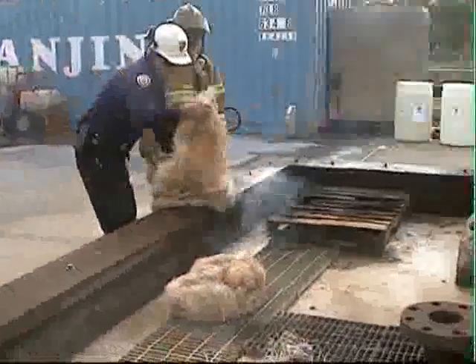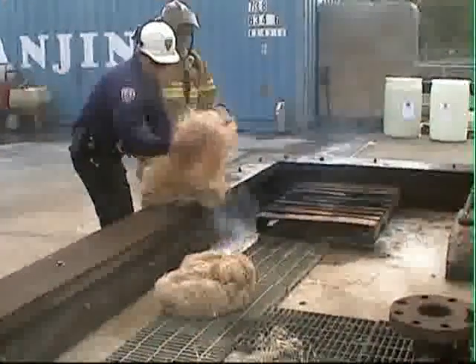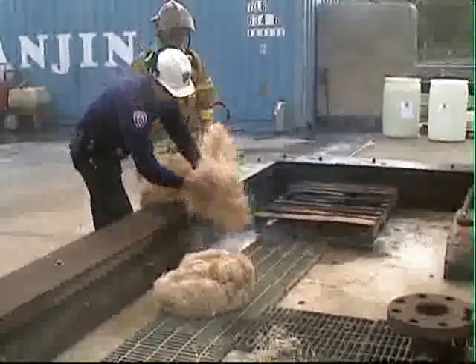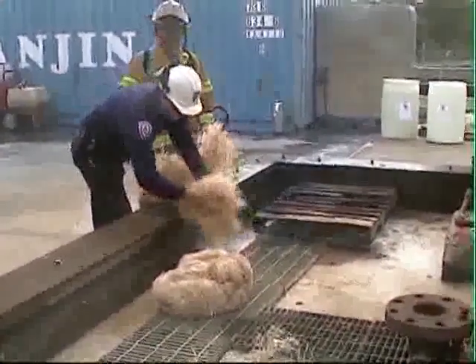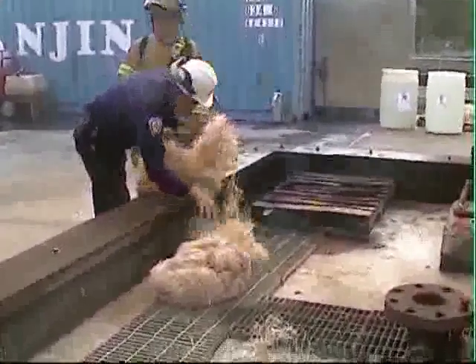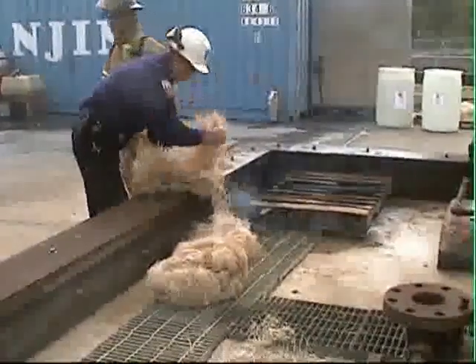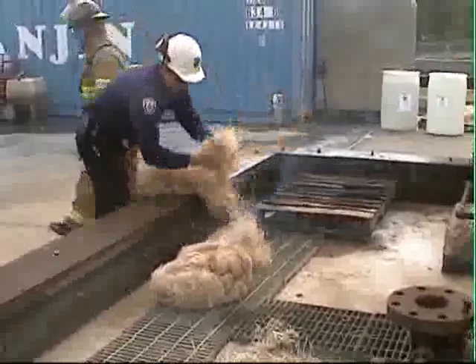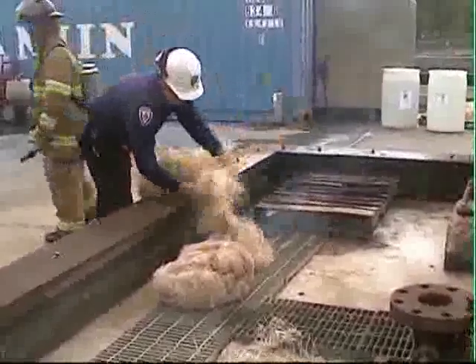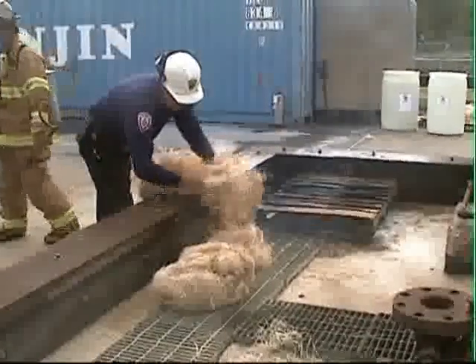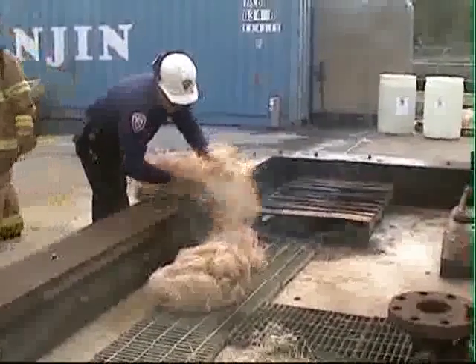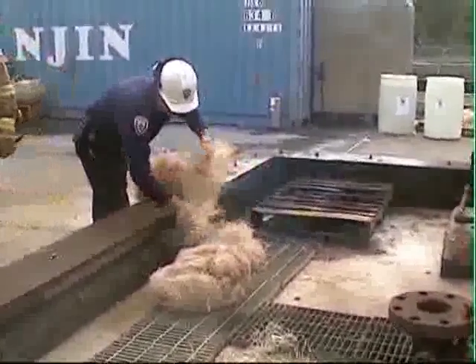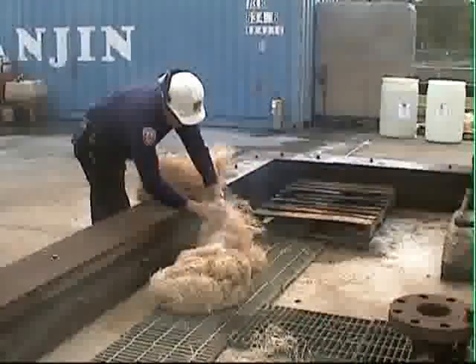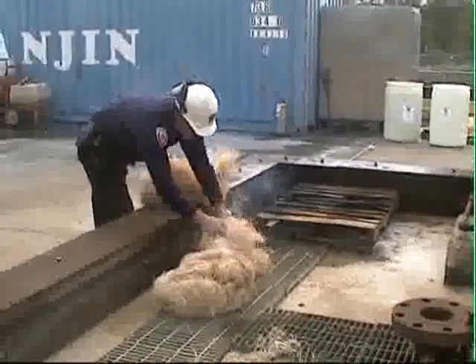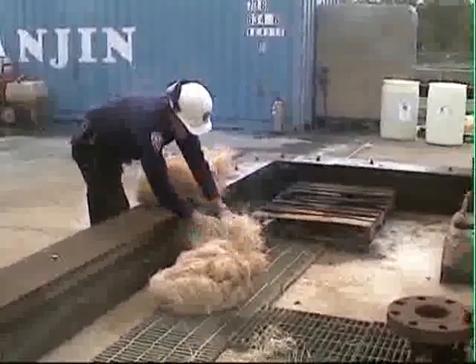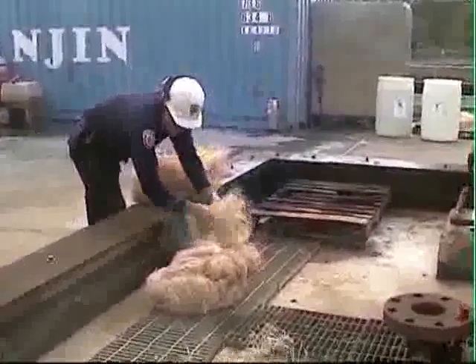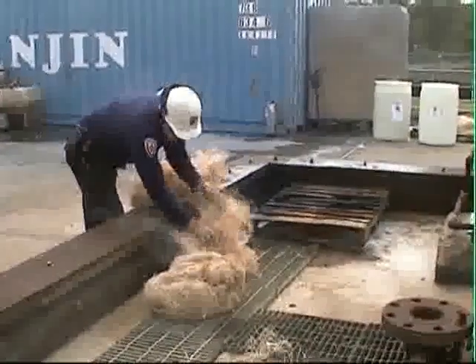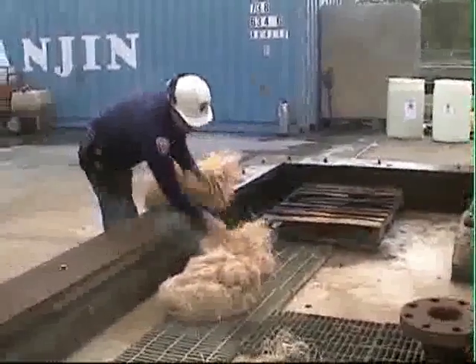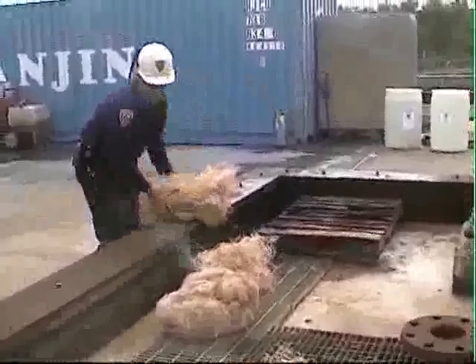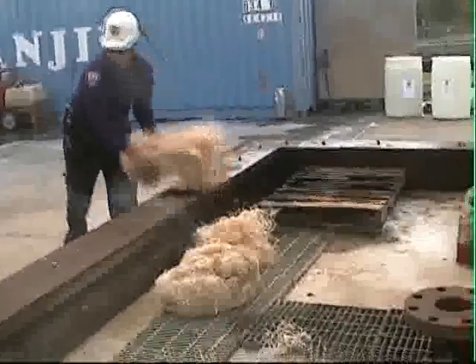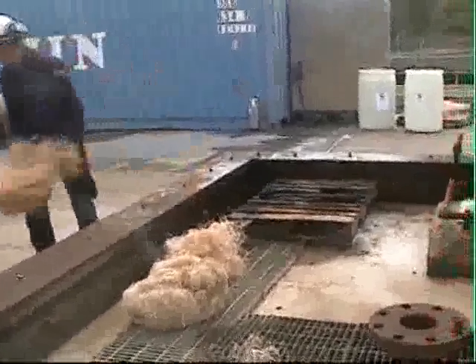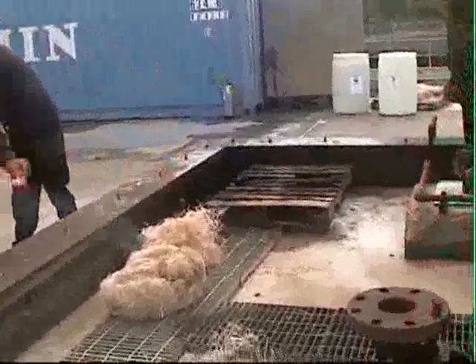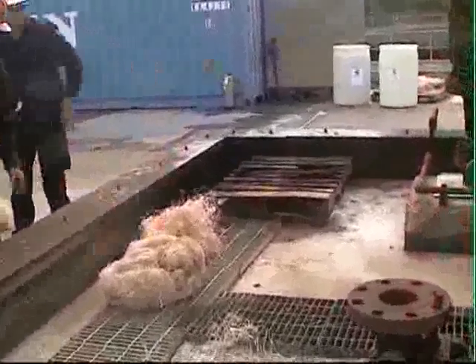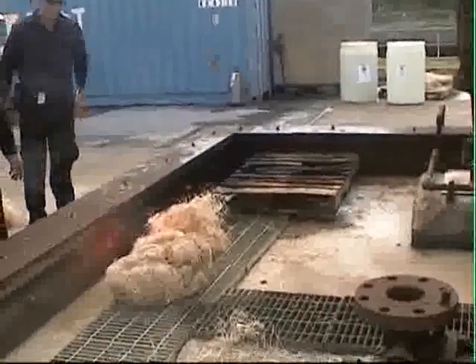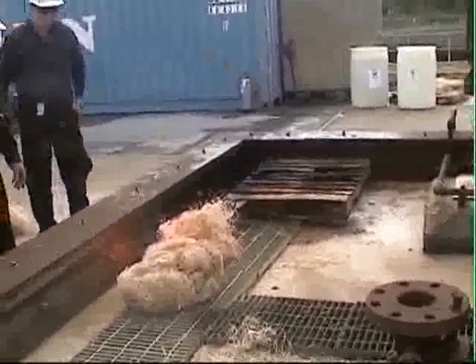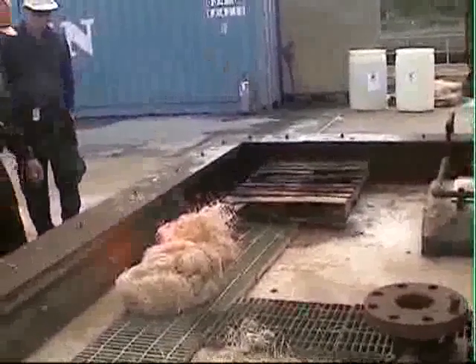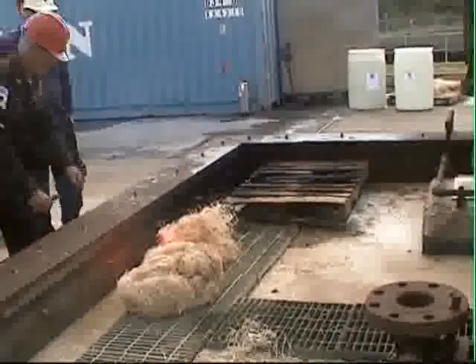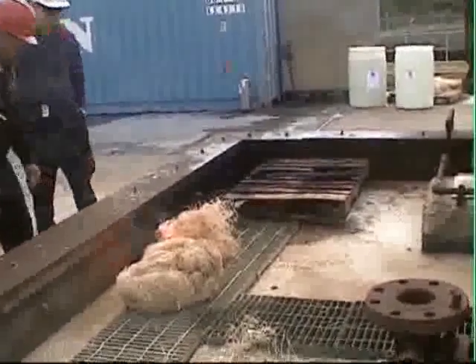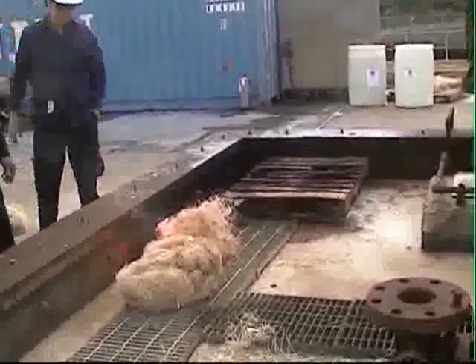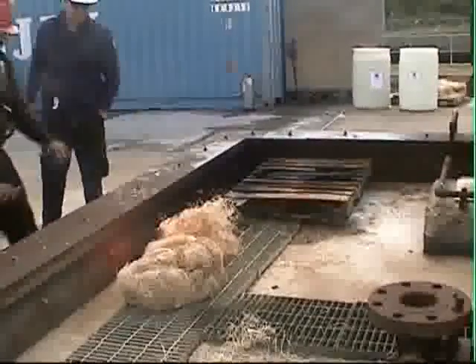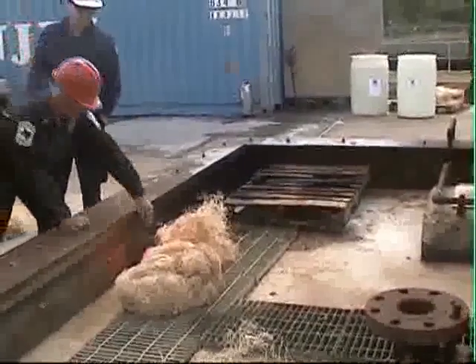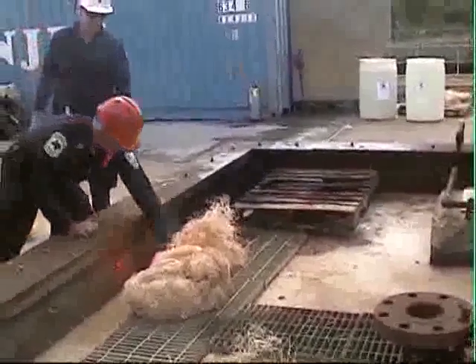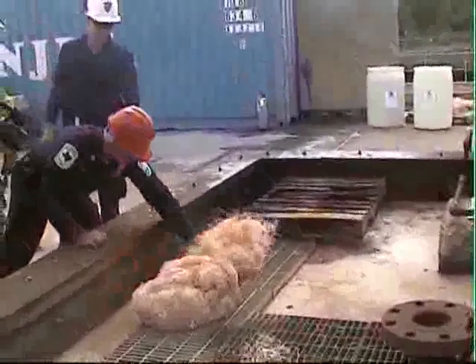Both bundles of Excelsior are ignited using a standard flare. RTFC representatives attempt to ignite the Burn Stop USA treated Excelsior. The attempt fails and the flare is removed.